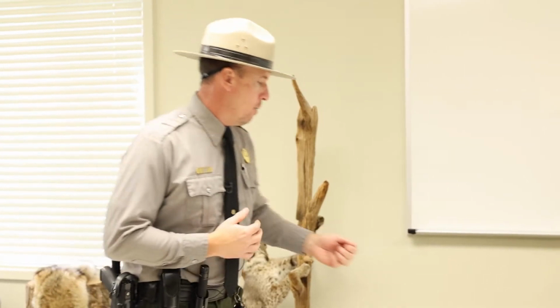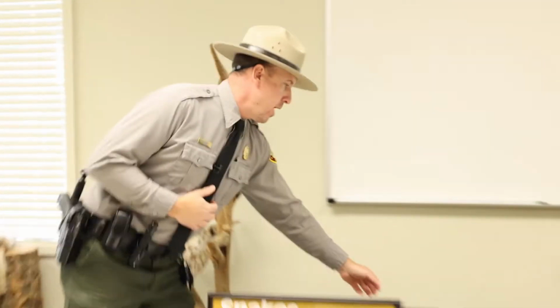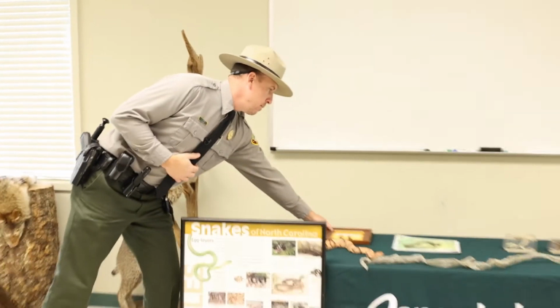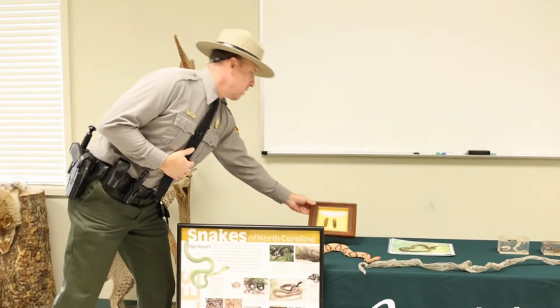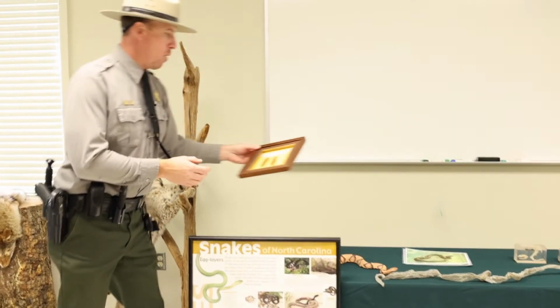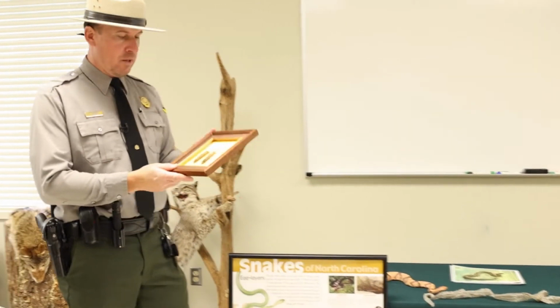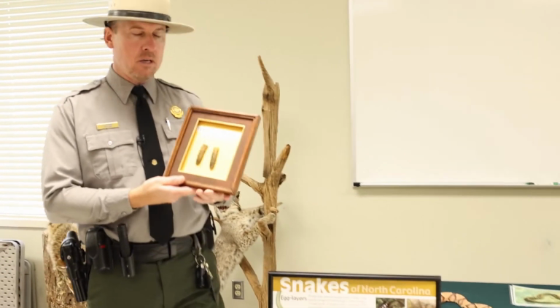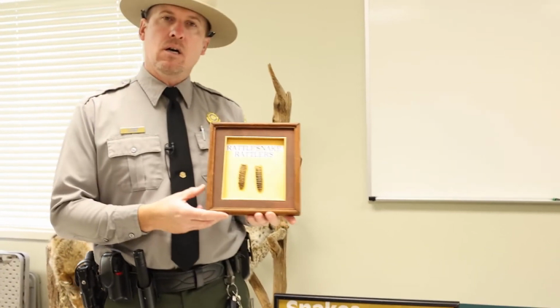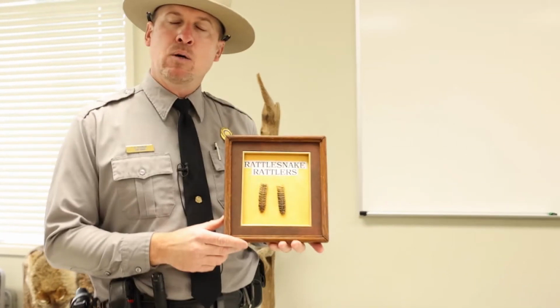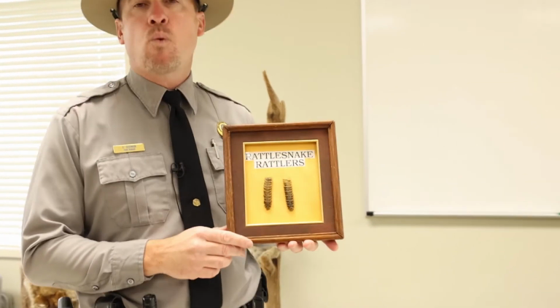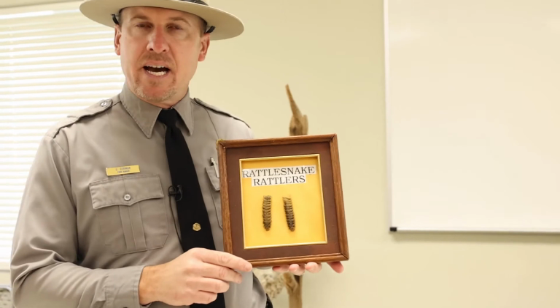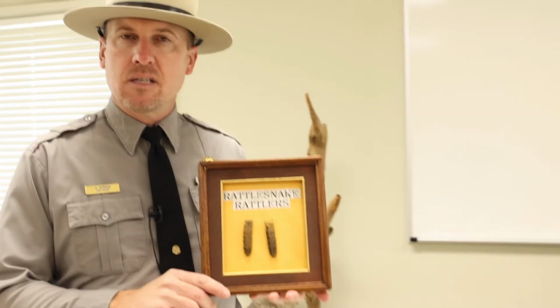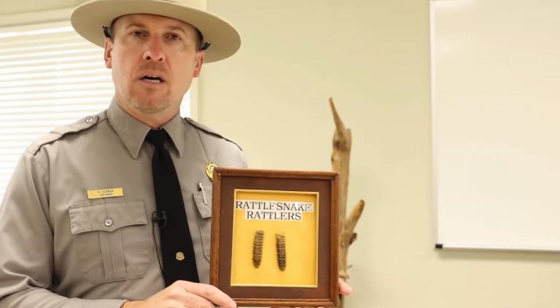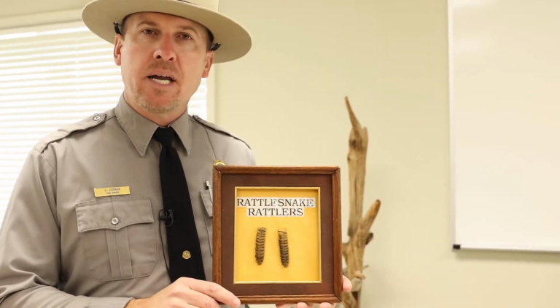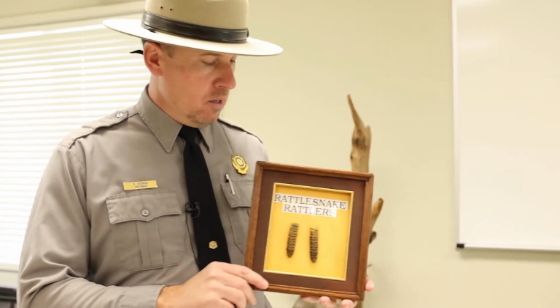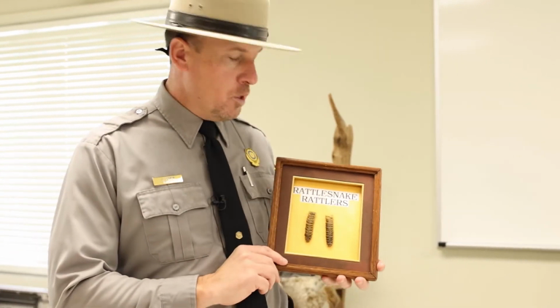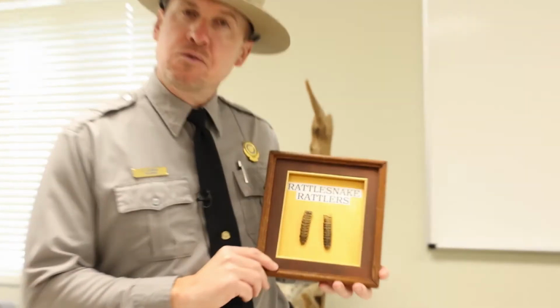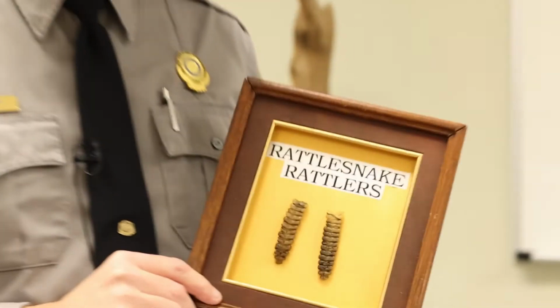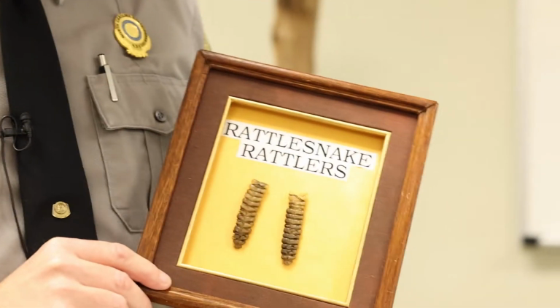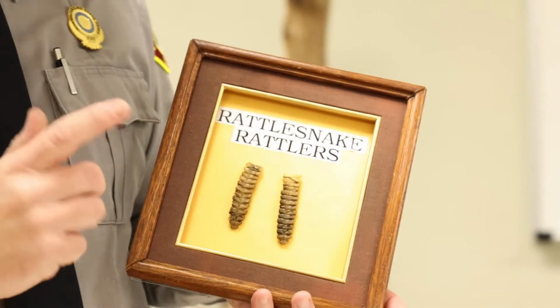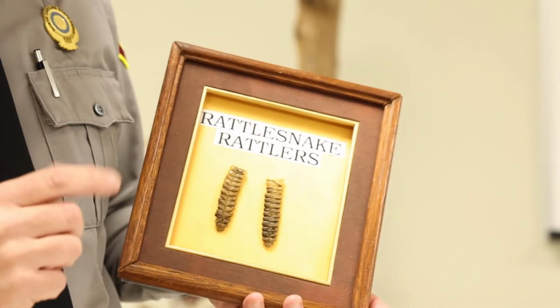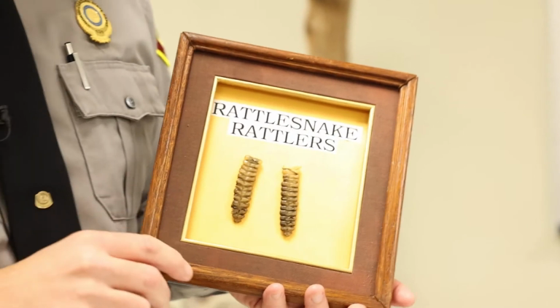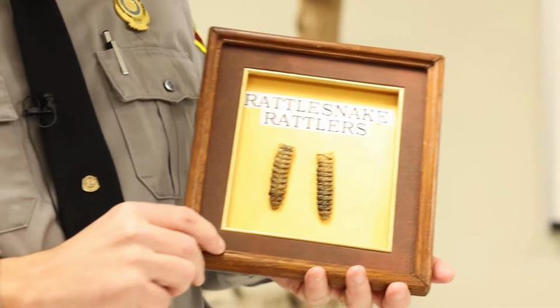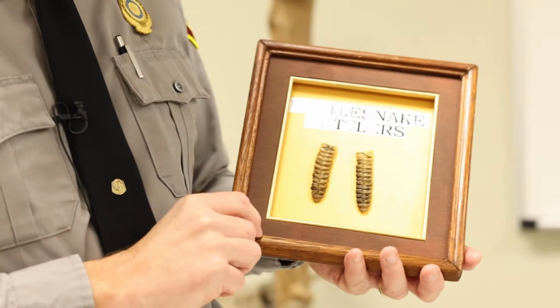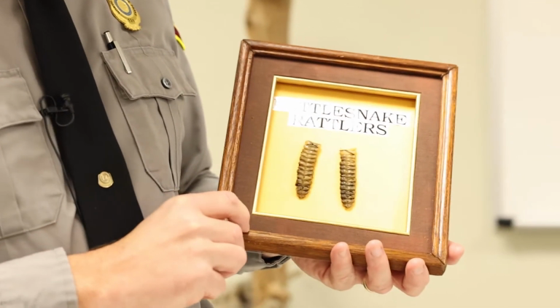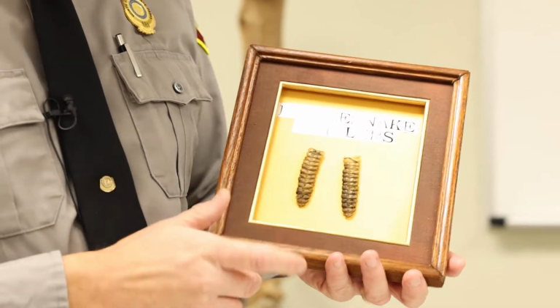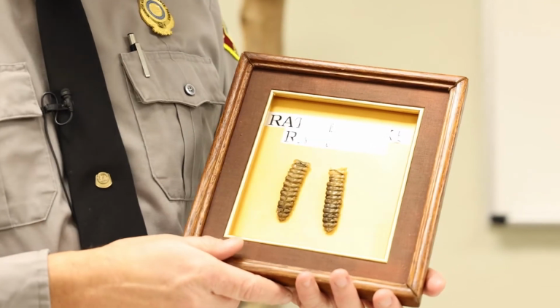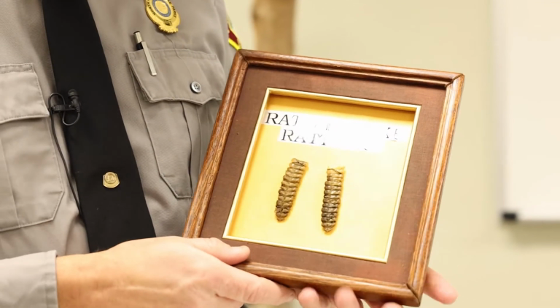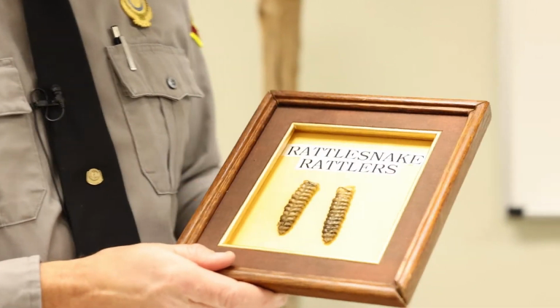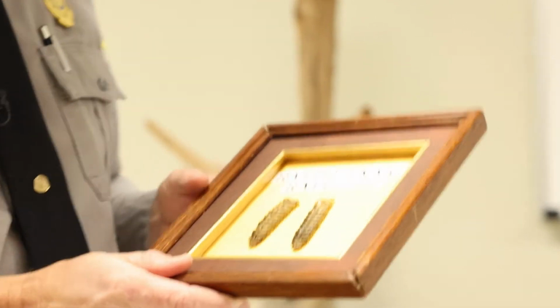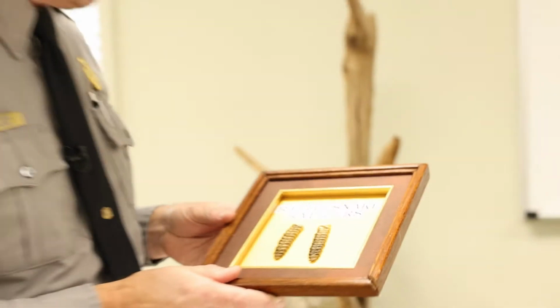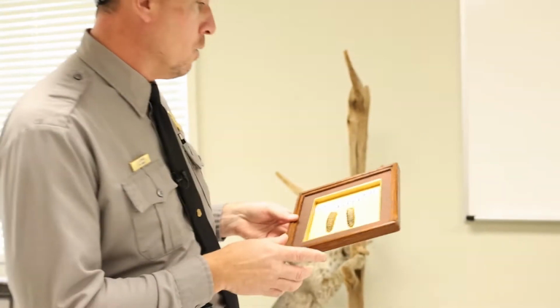By rattles I mean they are born with built-in warning devices on their bodies. When you get close to a rattlesnake, you will hear these rattles start to rattle, and that is a warning to stand clear, to not get close.